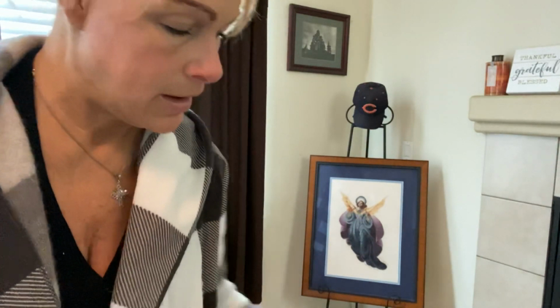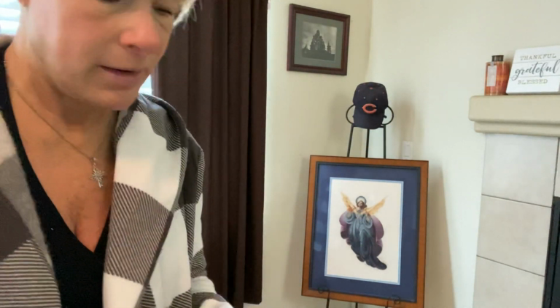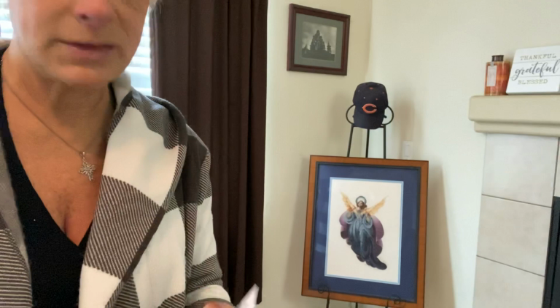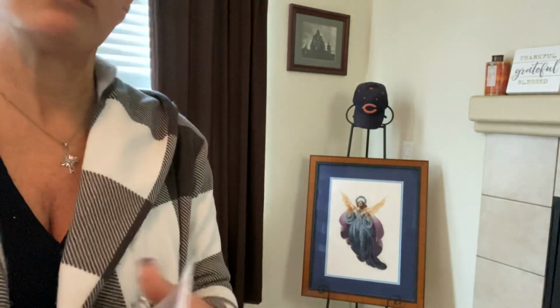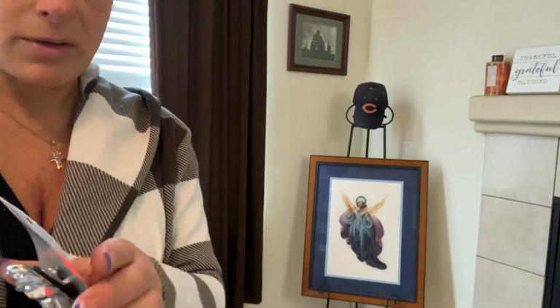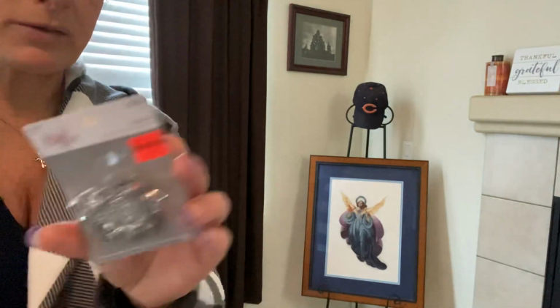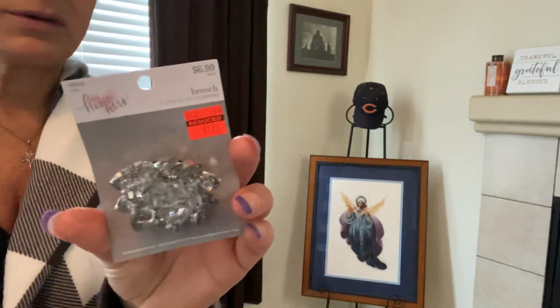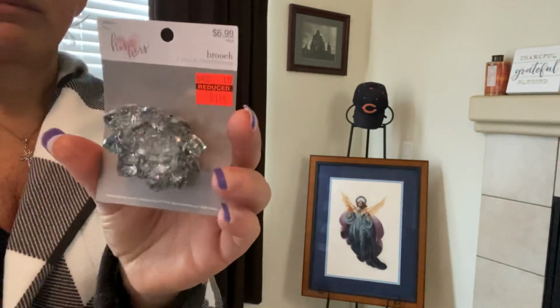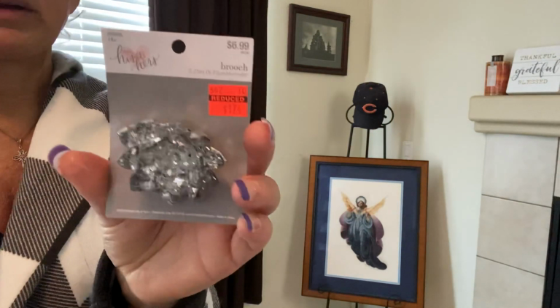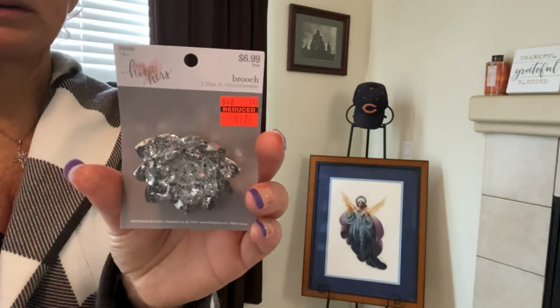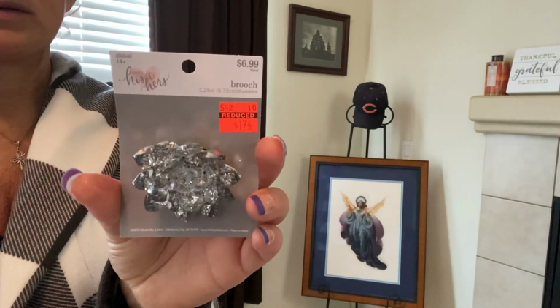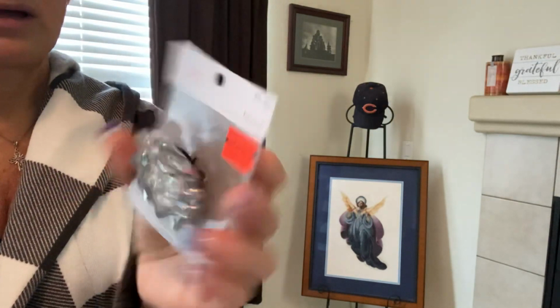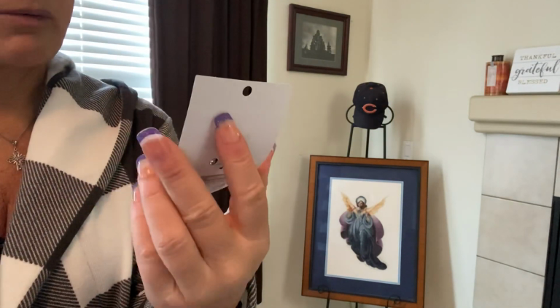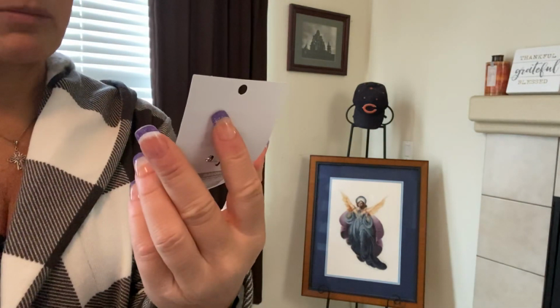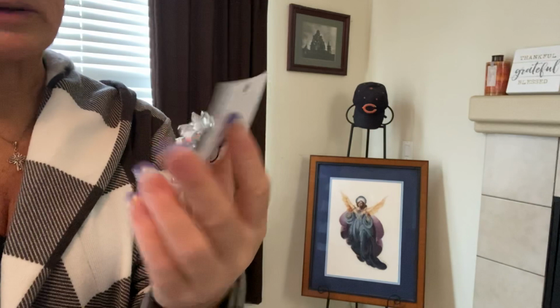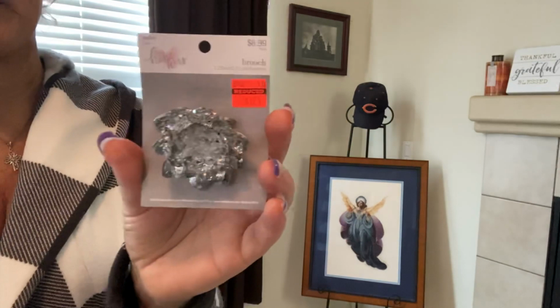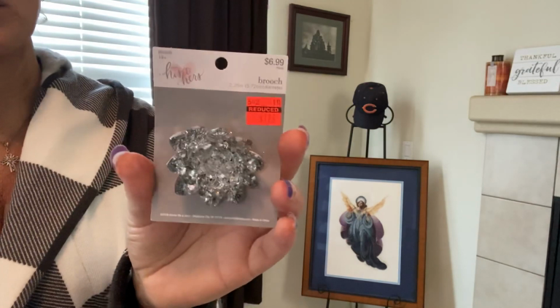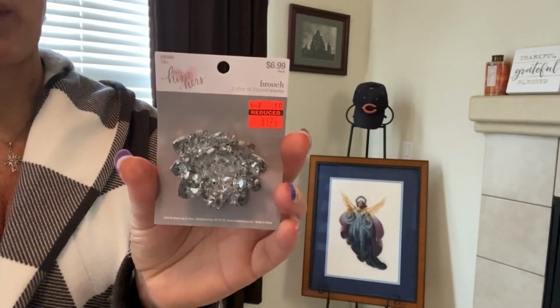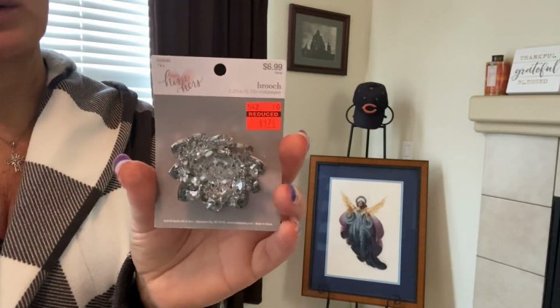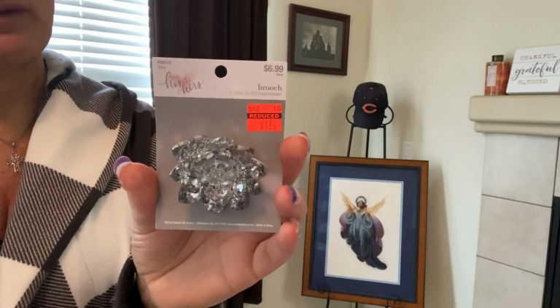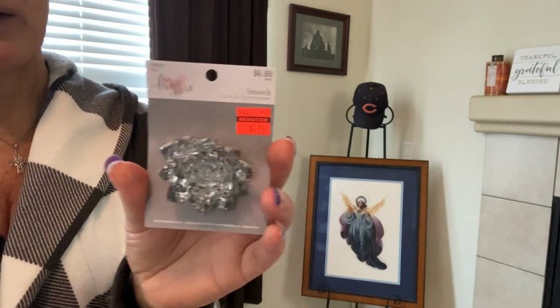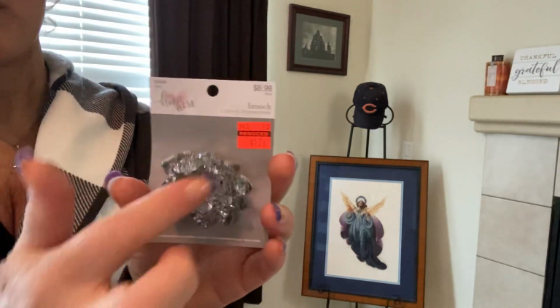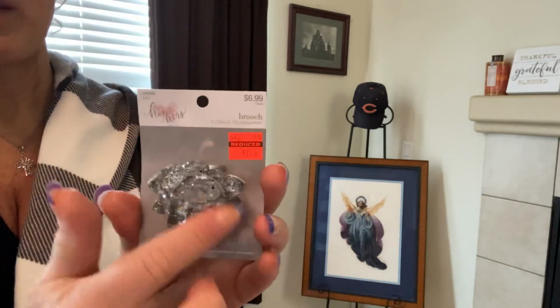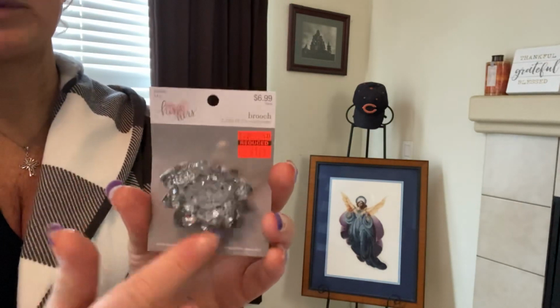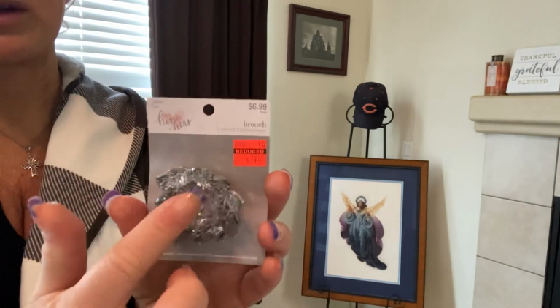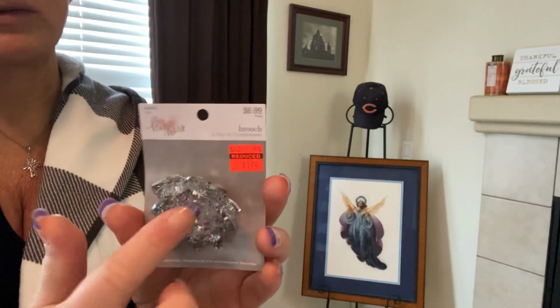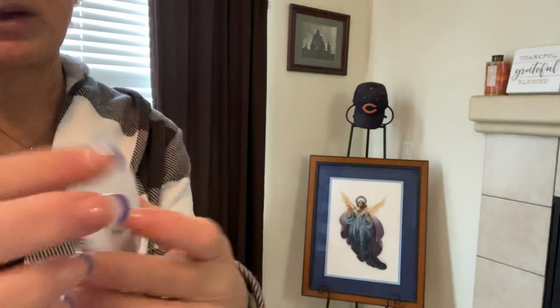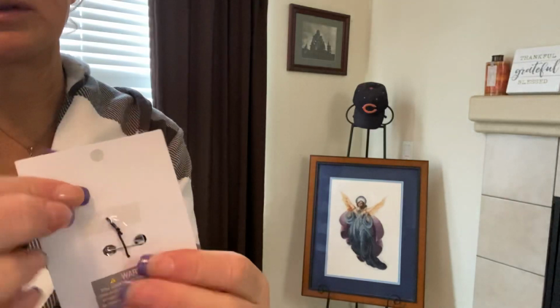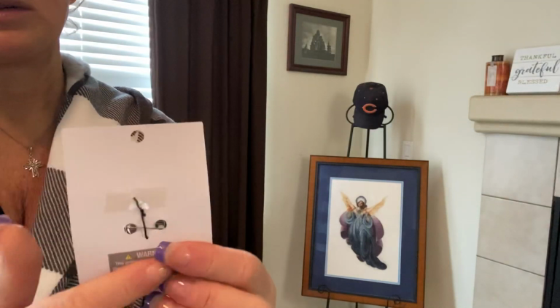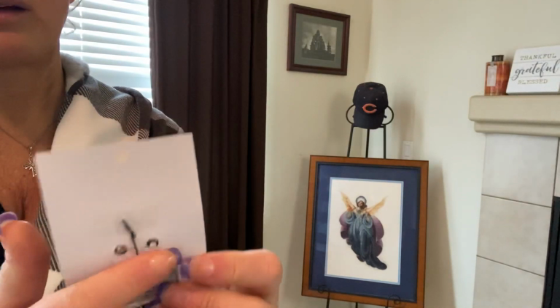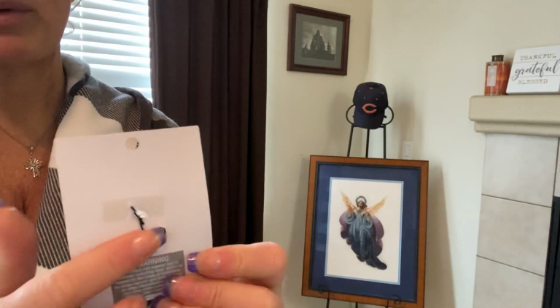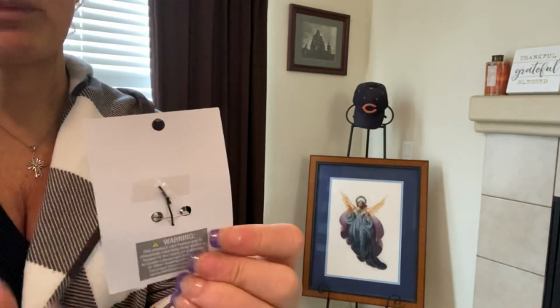Here's another one of those pins. Regular price was $7.00 and I paid $1.75. I think I'm just going to use it for this project, but I'm not sure about the pin itself.